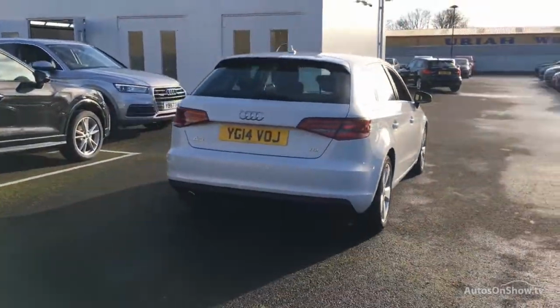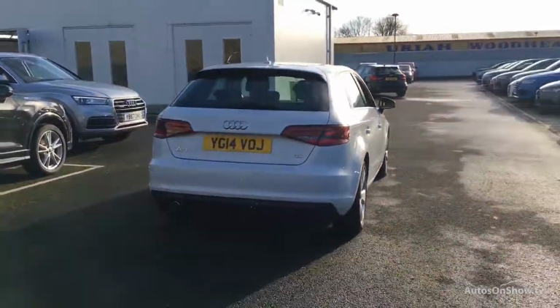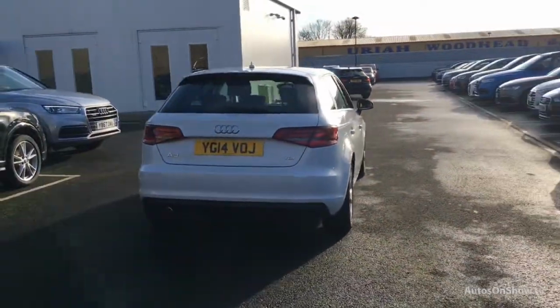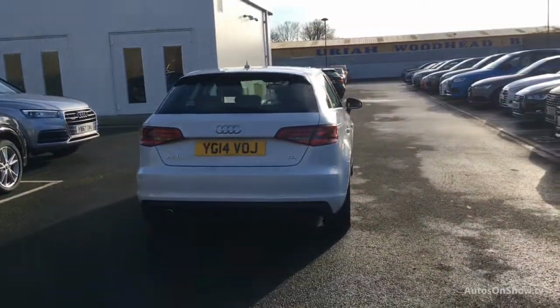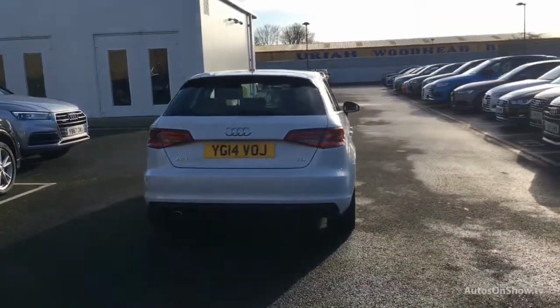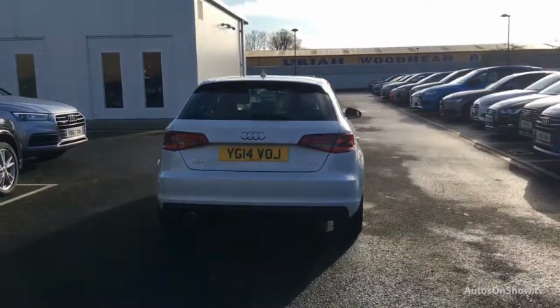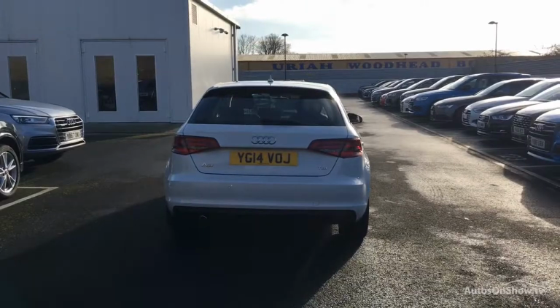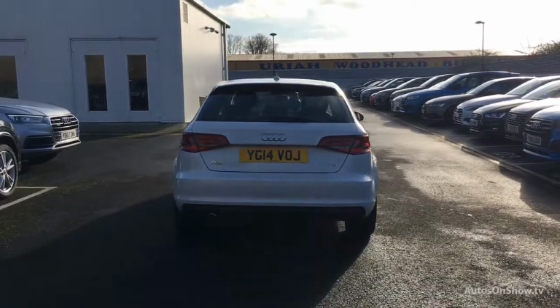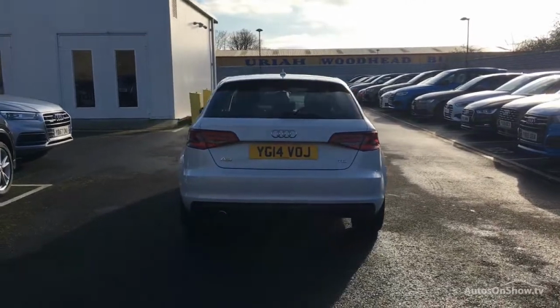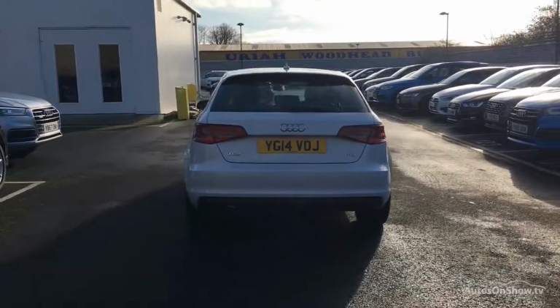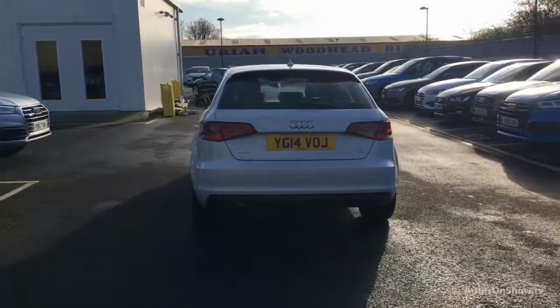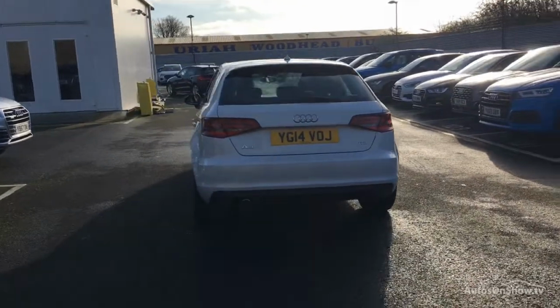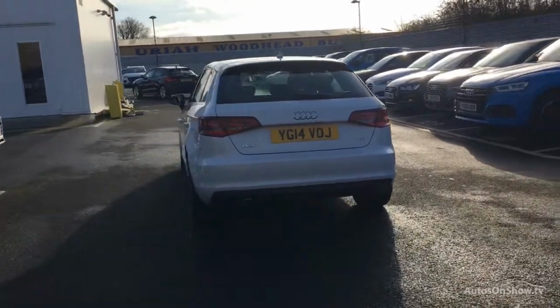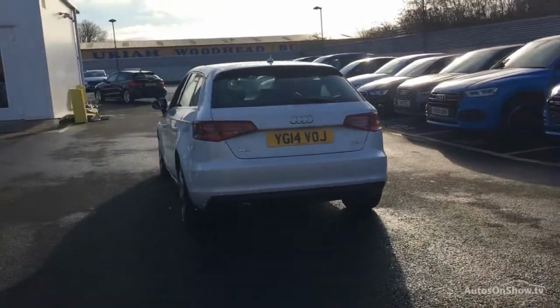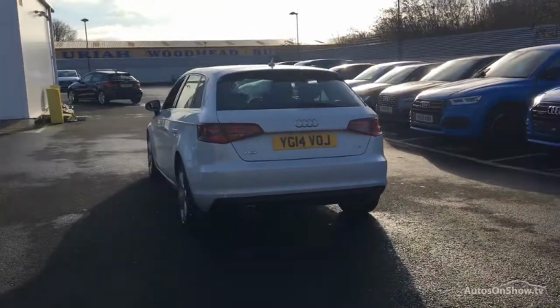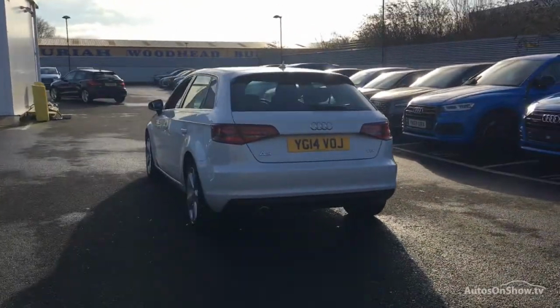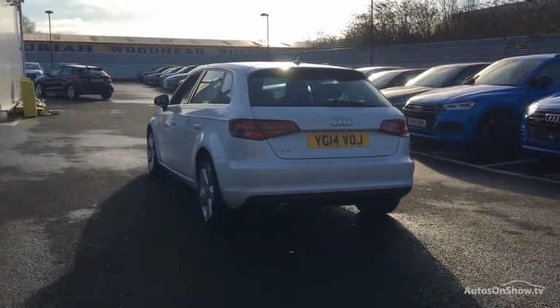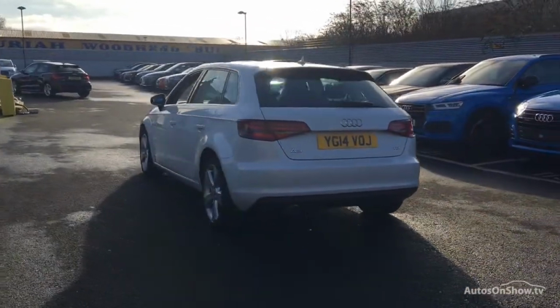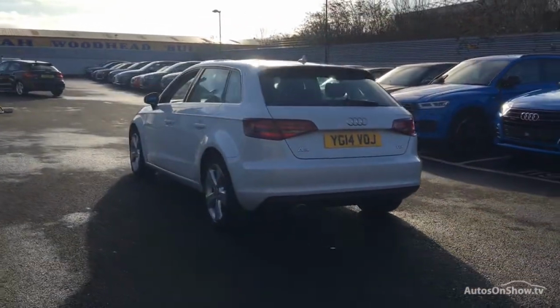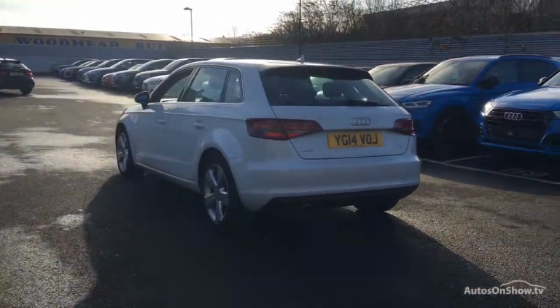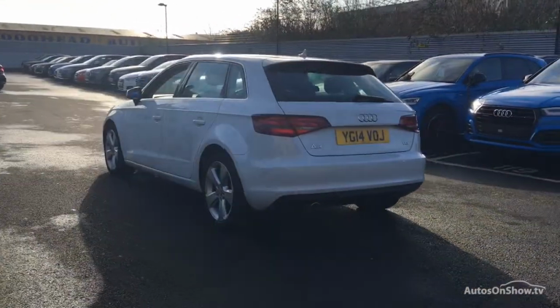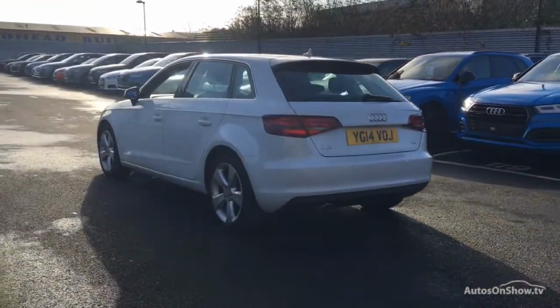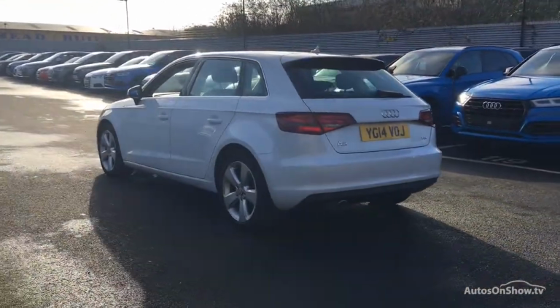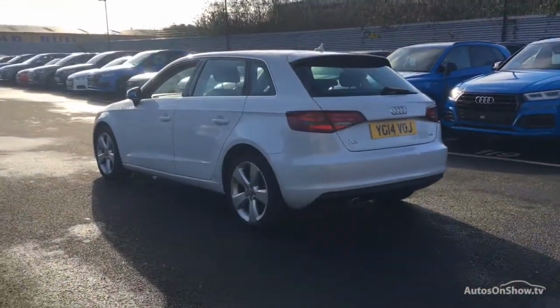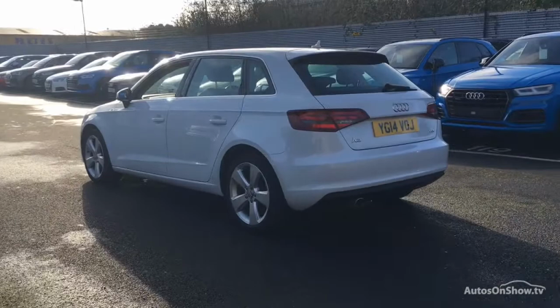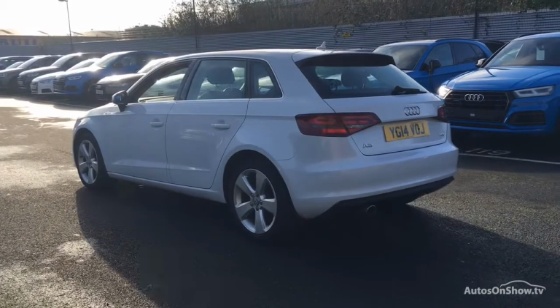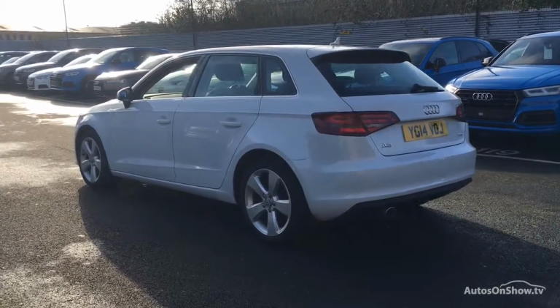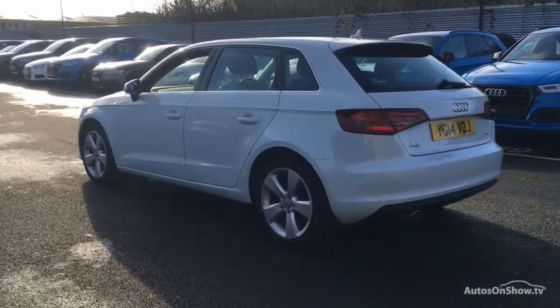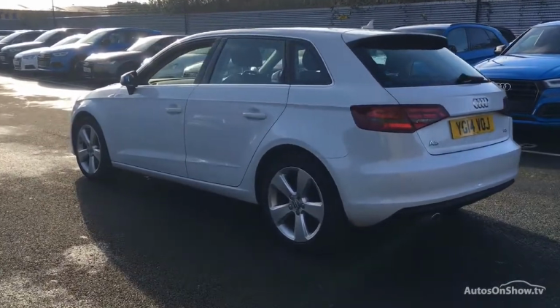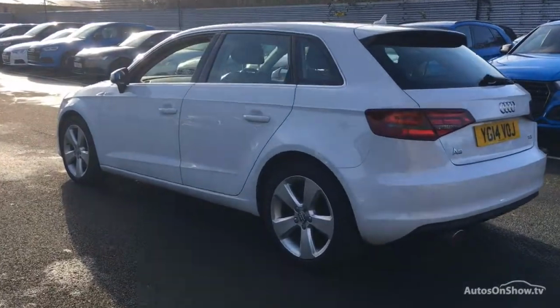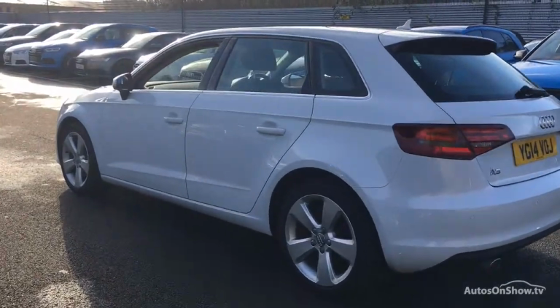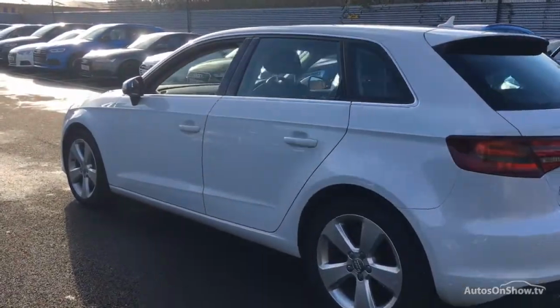Any dents, bumps, or scuffs are removed by technicians using state-of-the-art technology, and independent background checks are completed and a full service history provided.